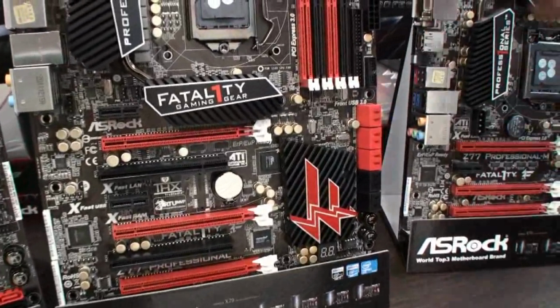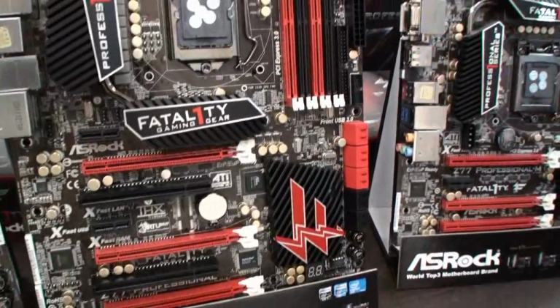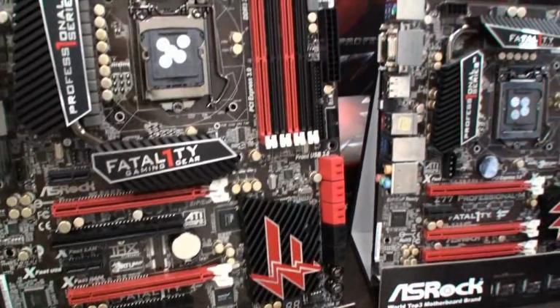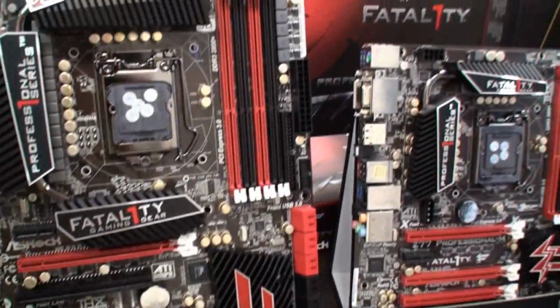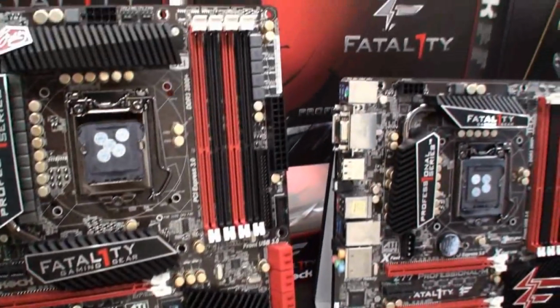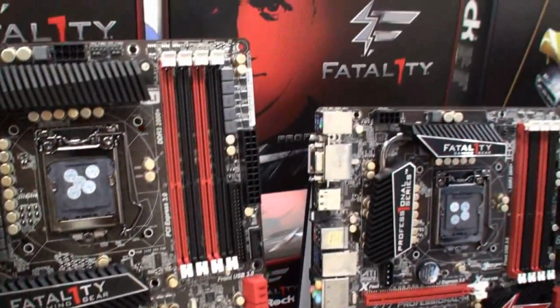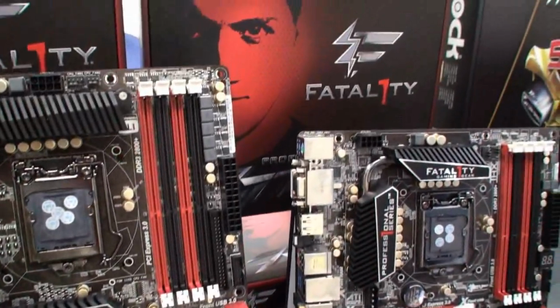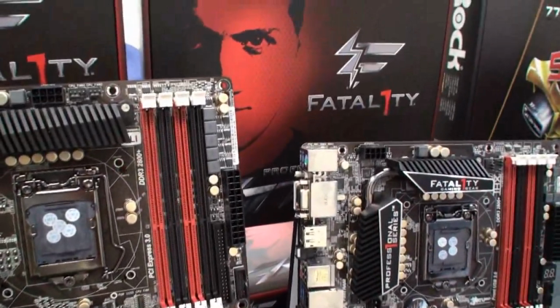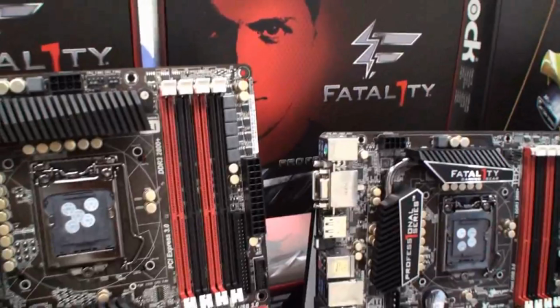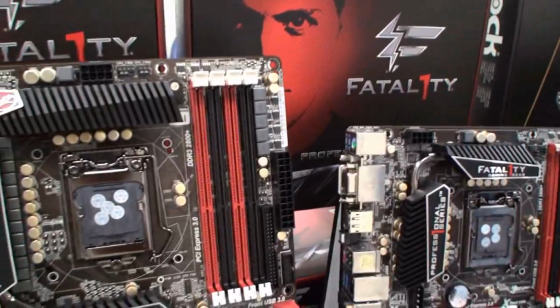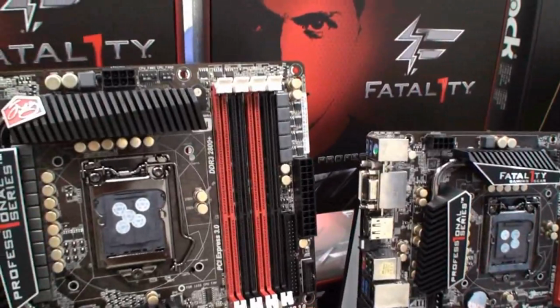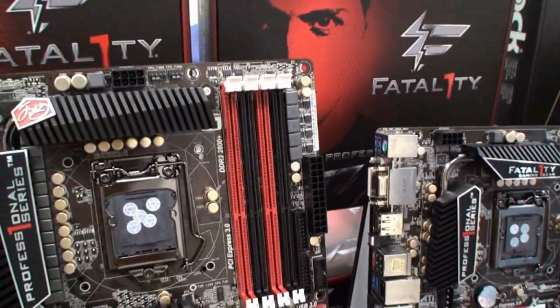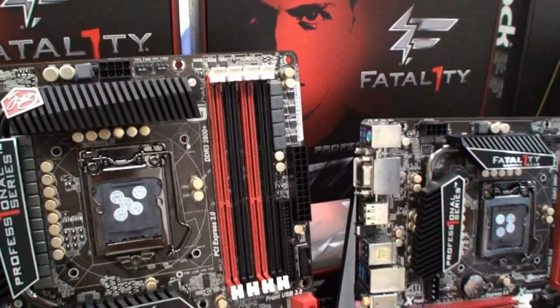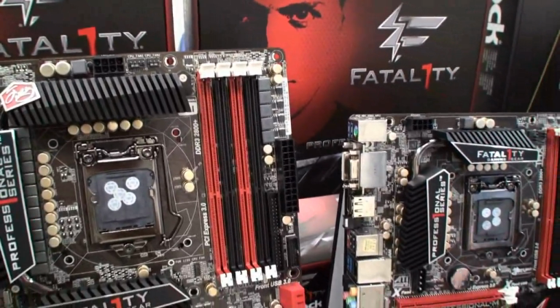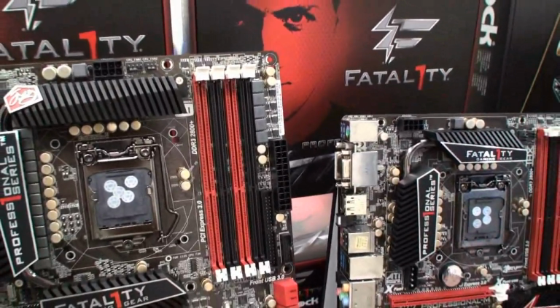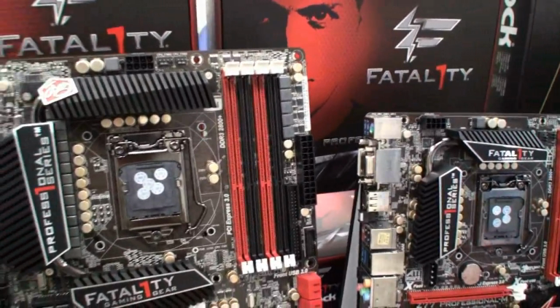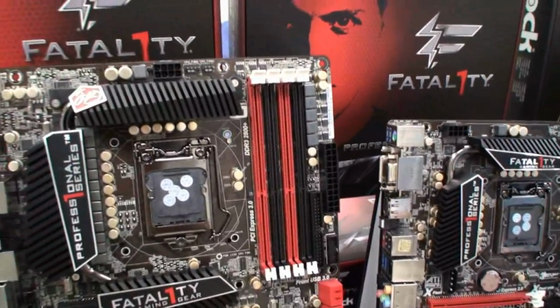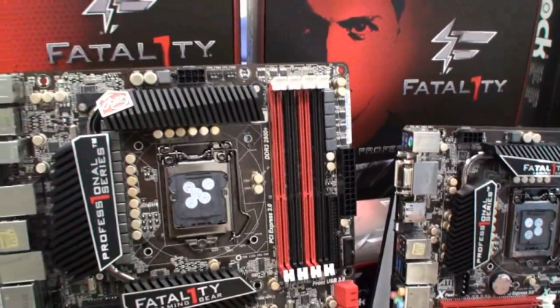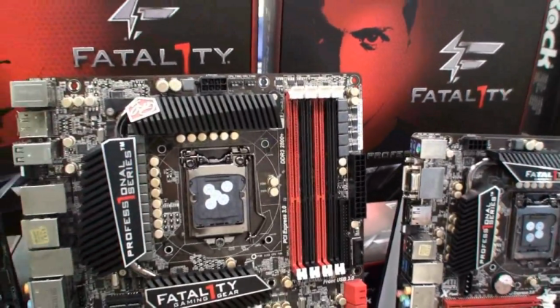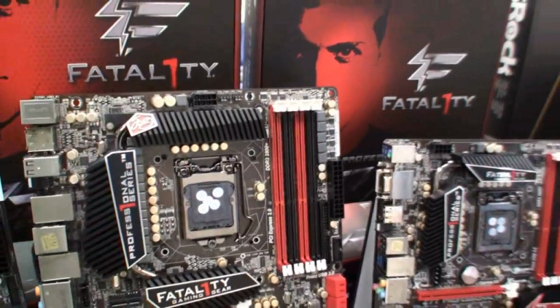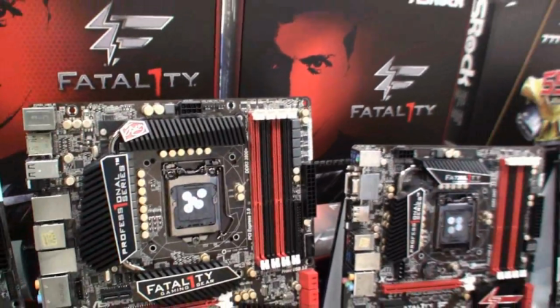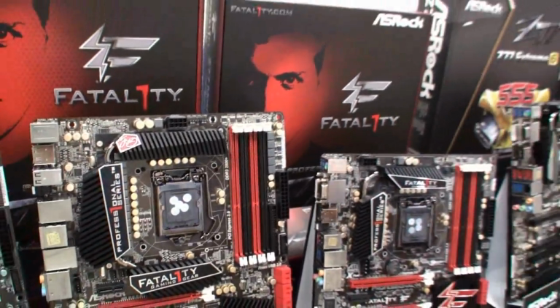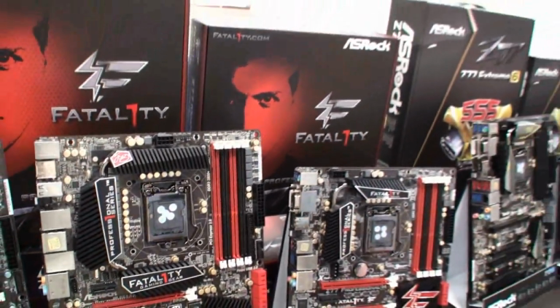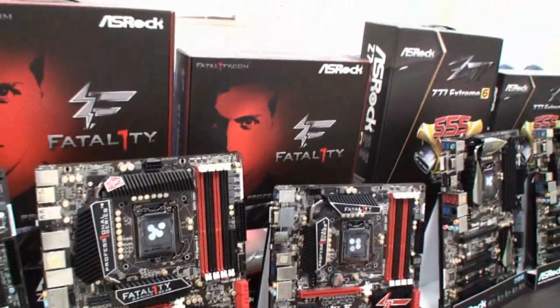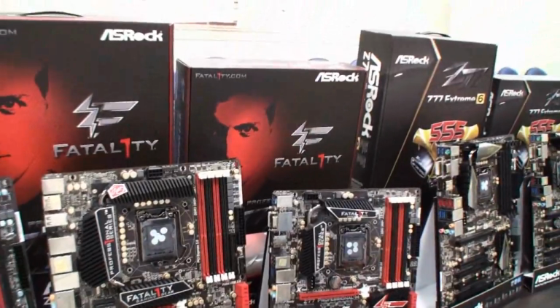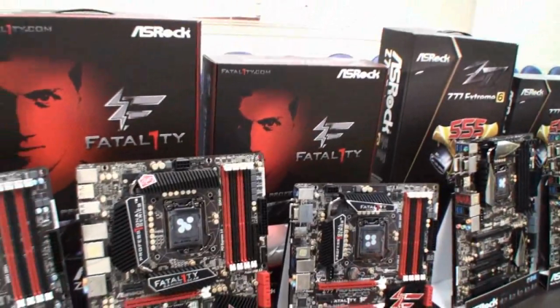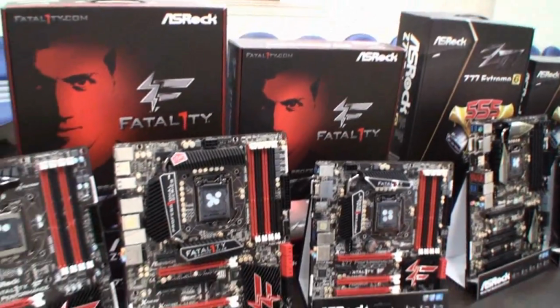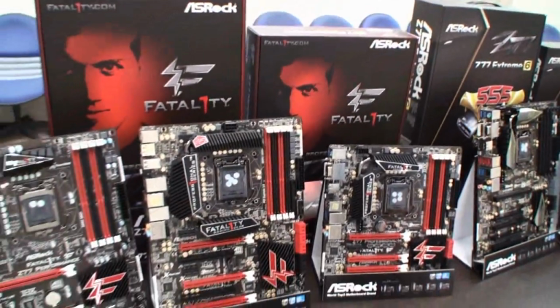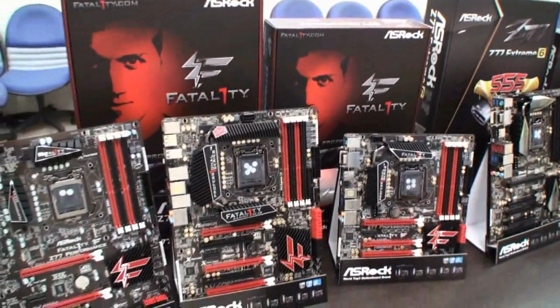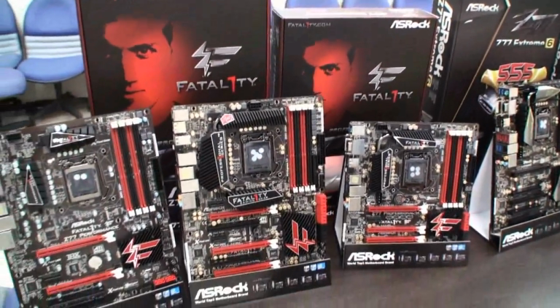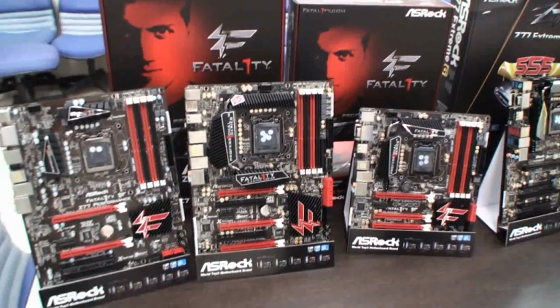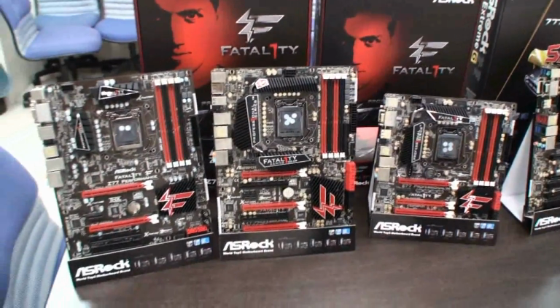For the memory part, it supports up to DDR3 2800+ for when you do overclocking. And of course, PCIe Gen3 native support from the Ivy Bridge CPU.